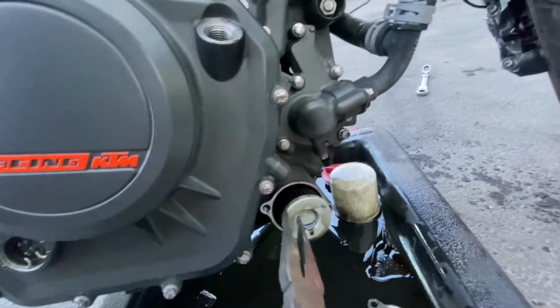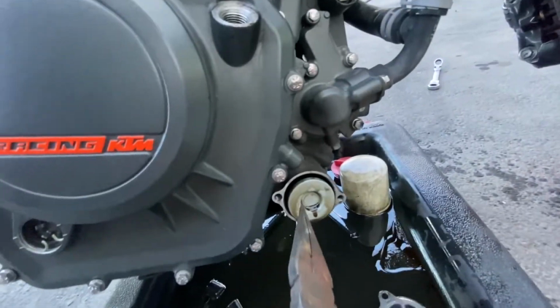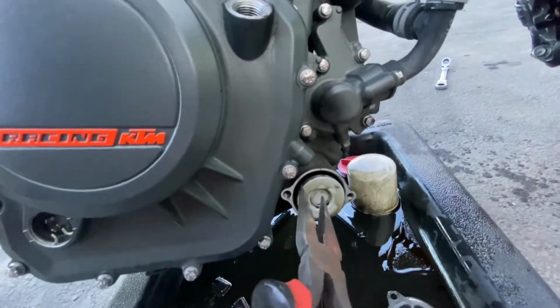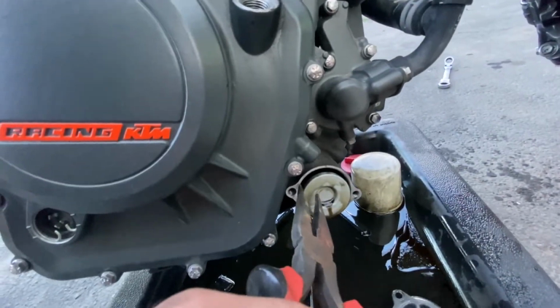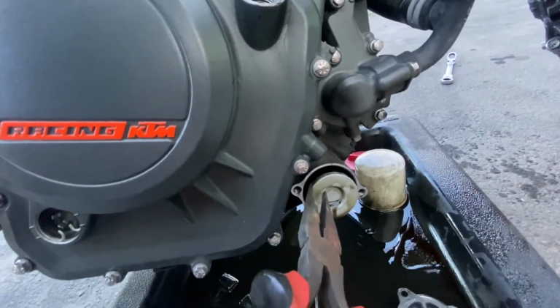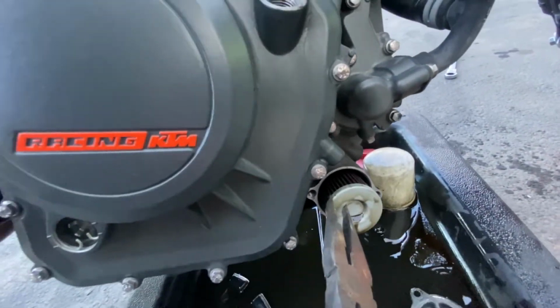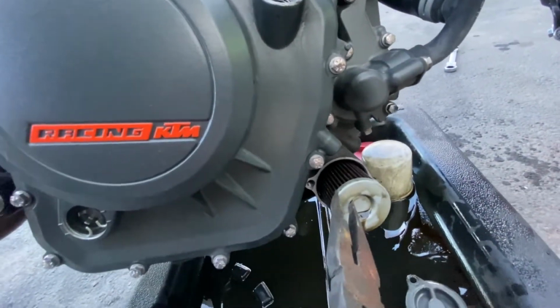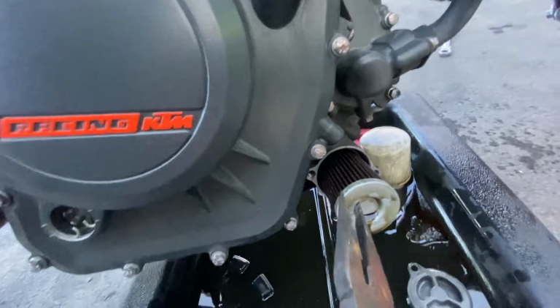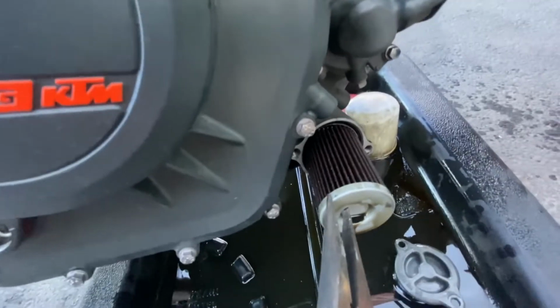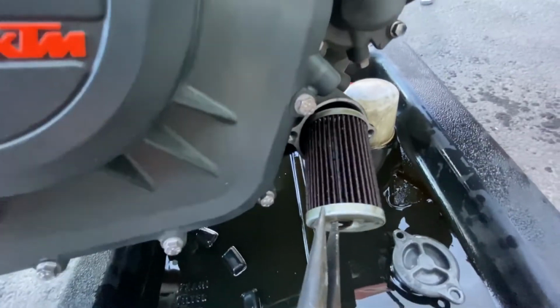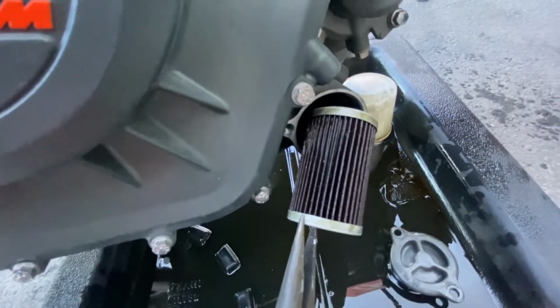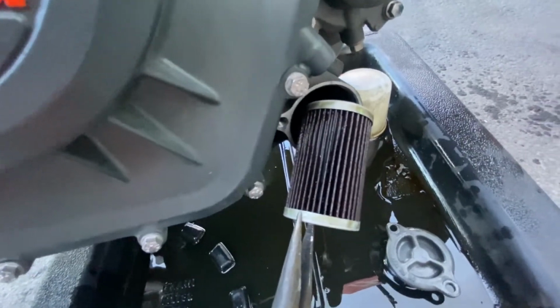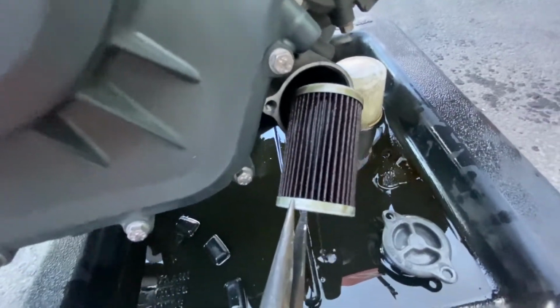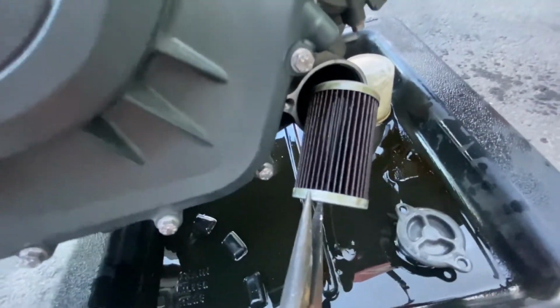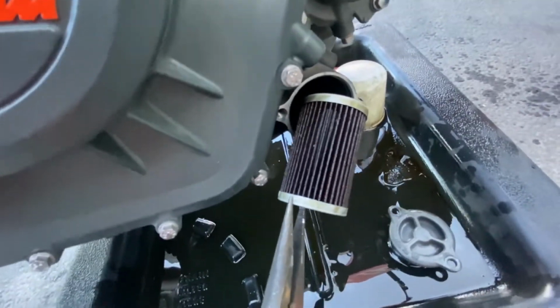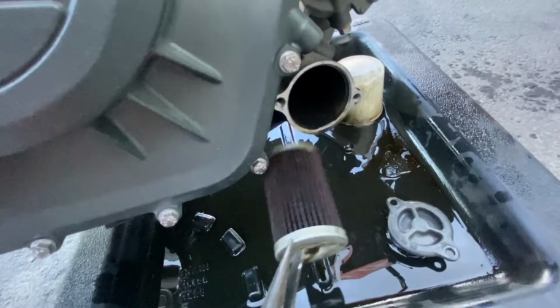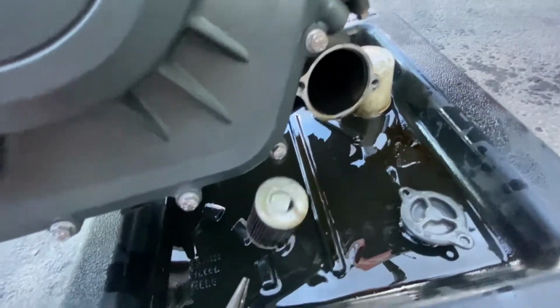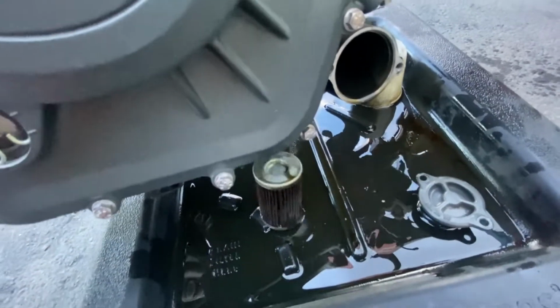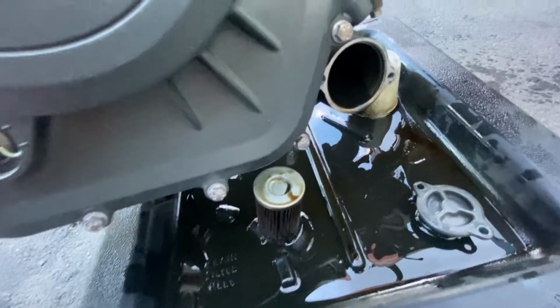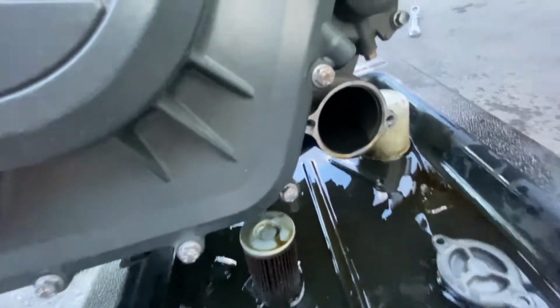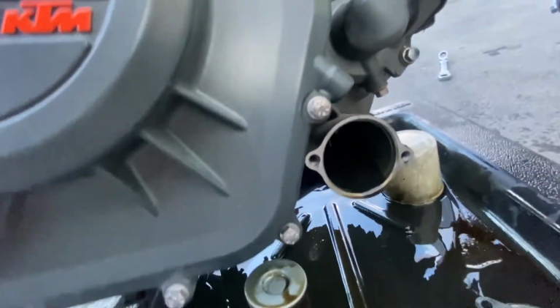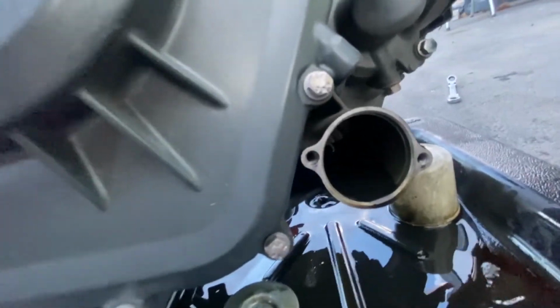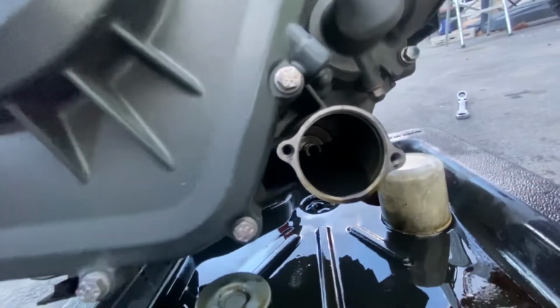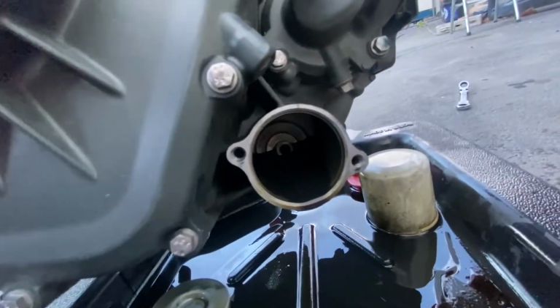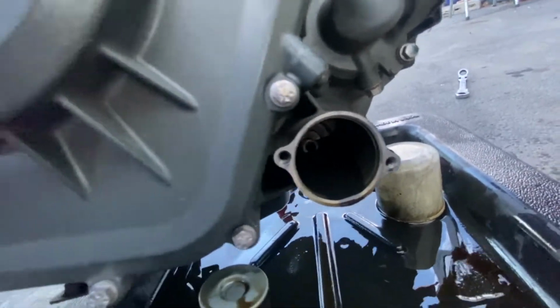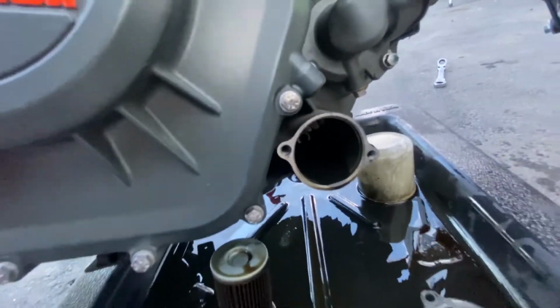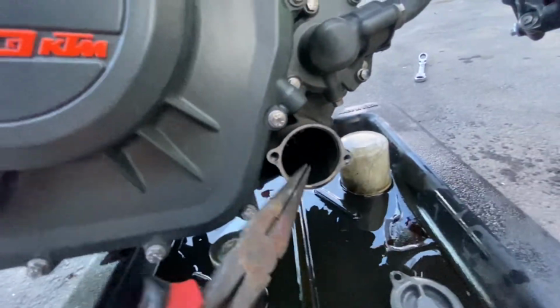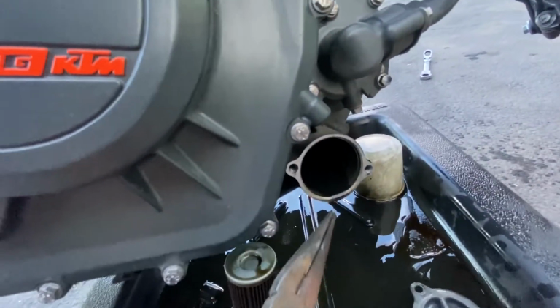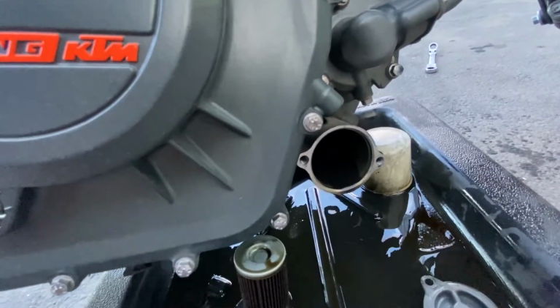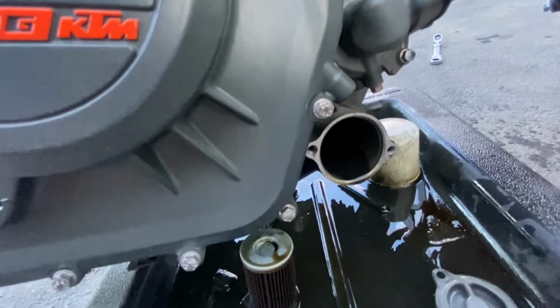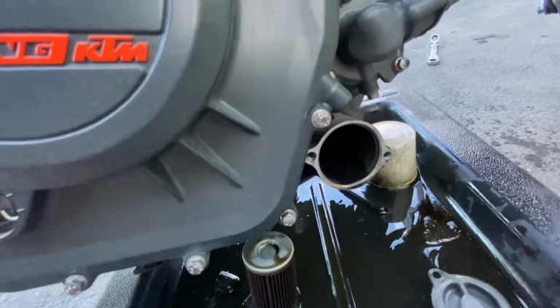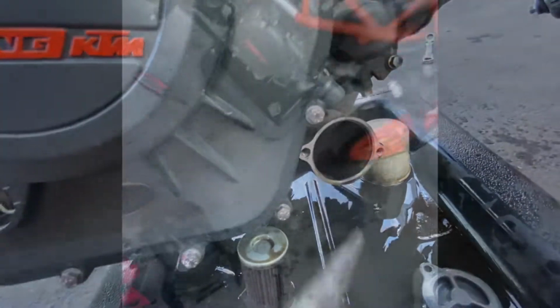Now we're pulling out the old filter here. It looks pretty nasty. We're just going to let that sit there, and then we're going to grab the other filter.